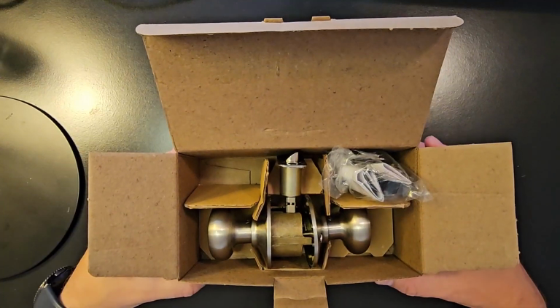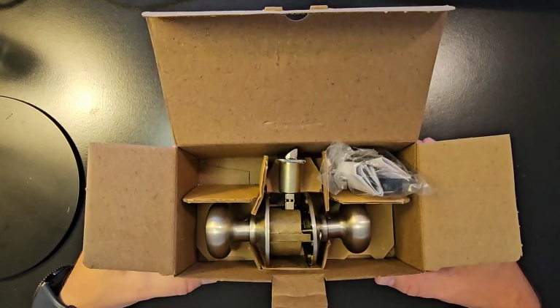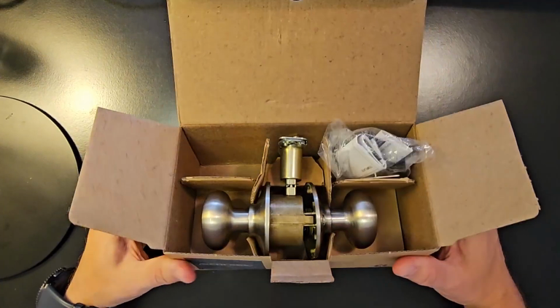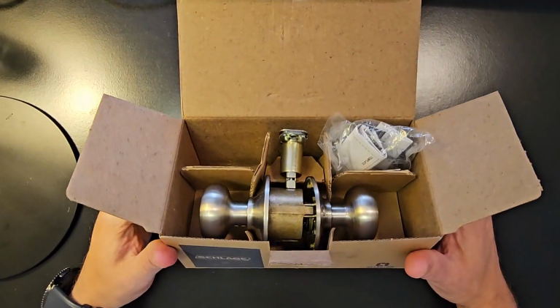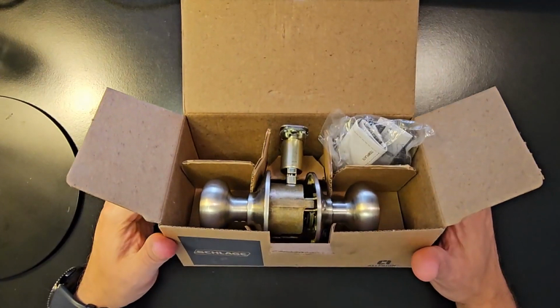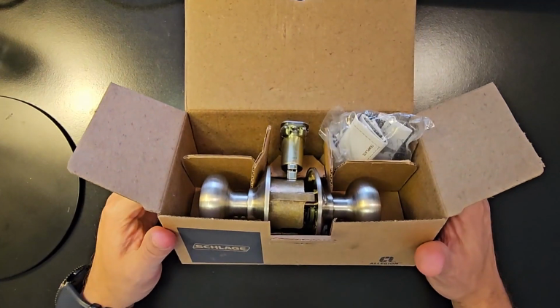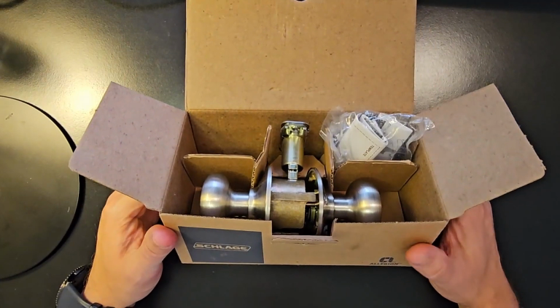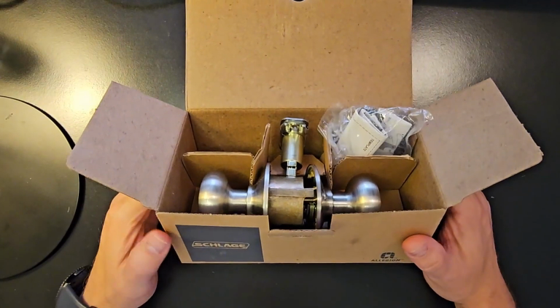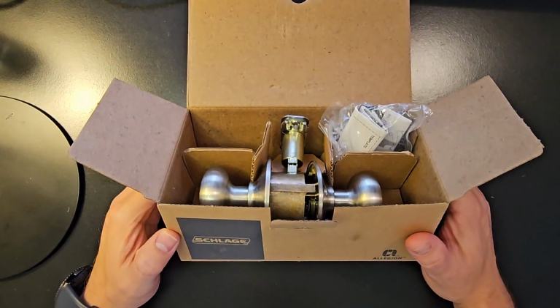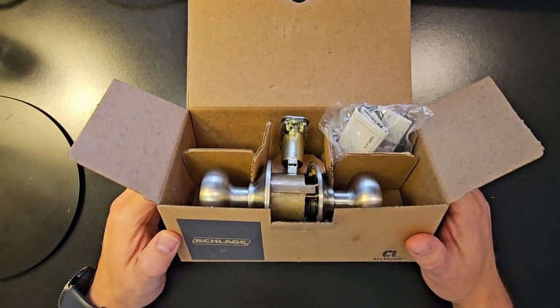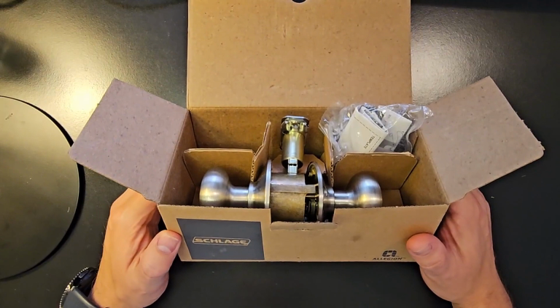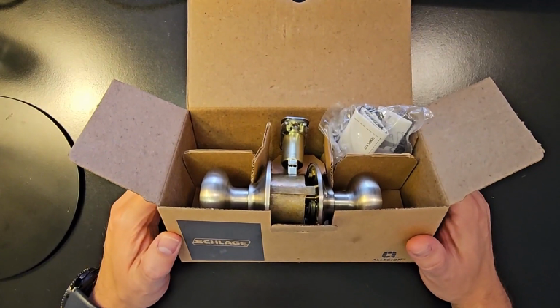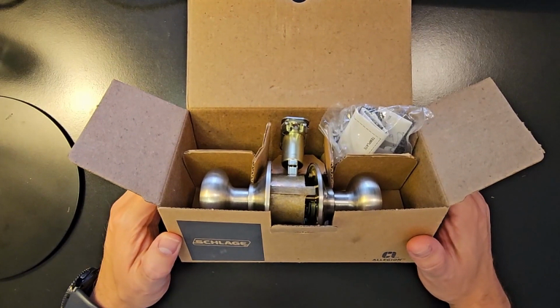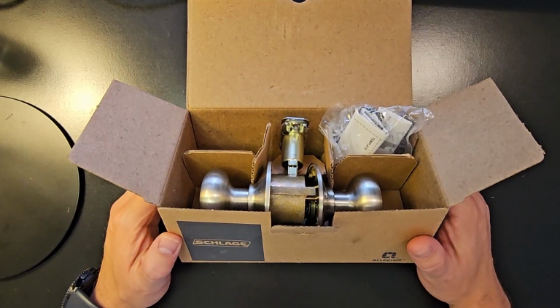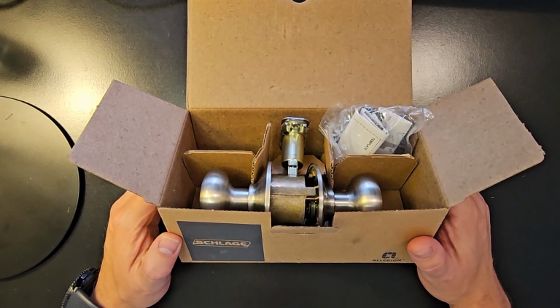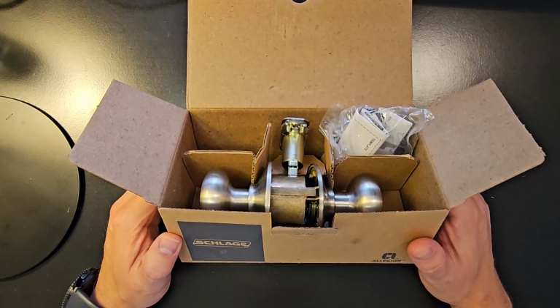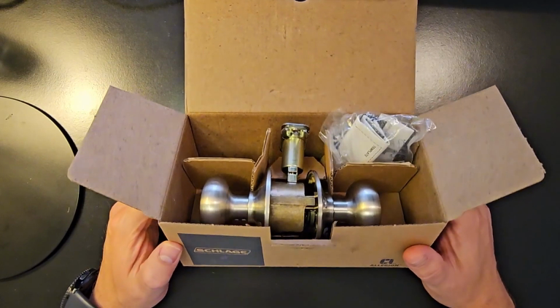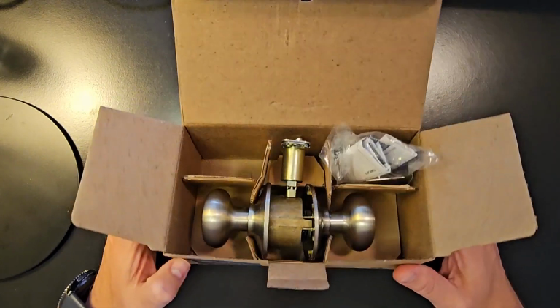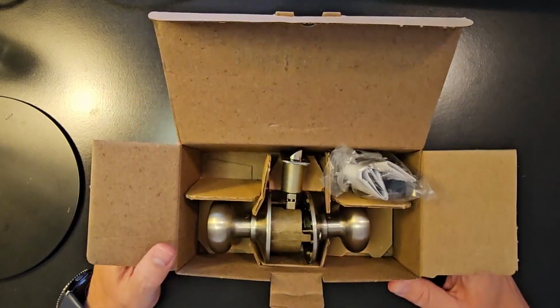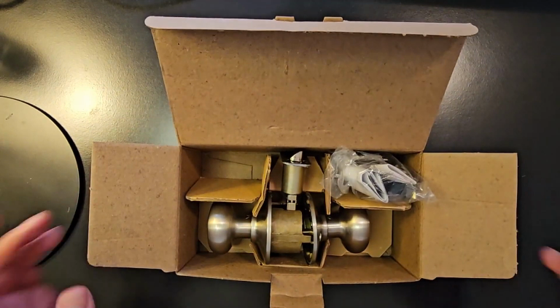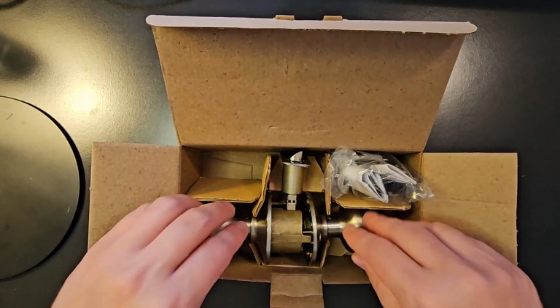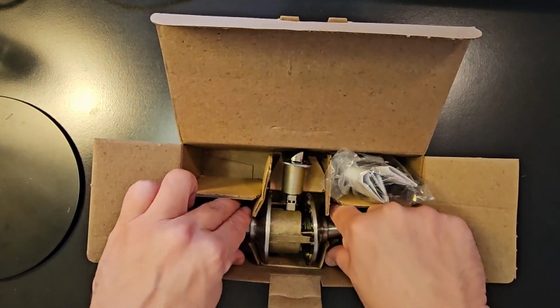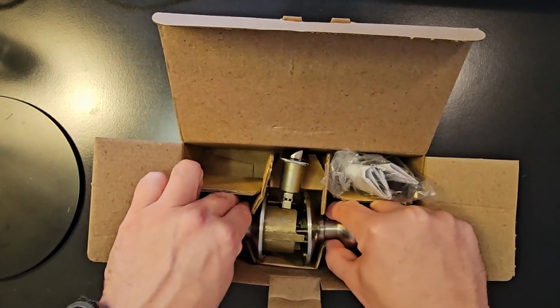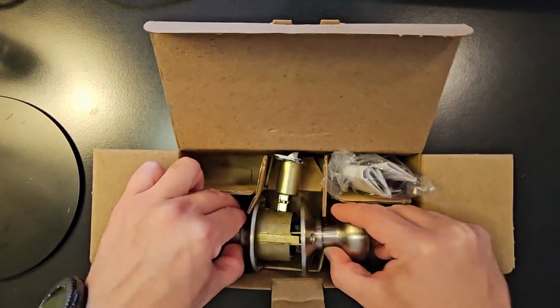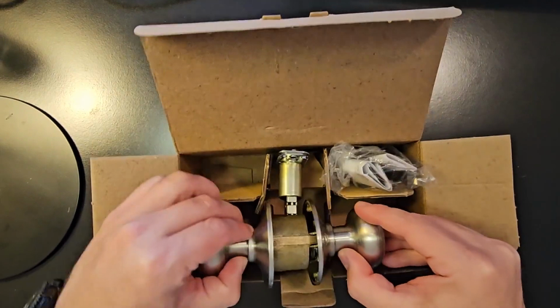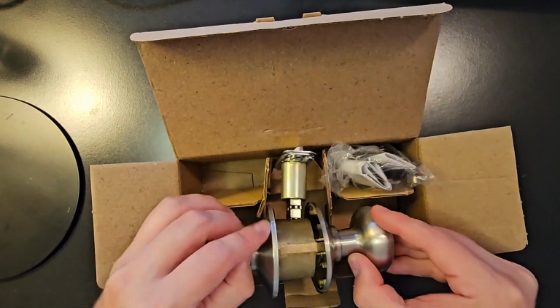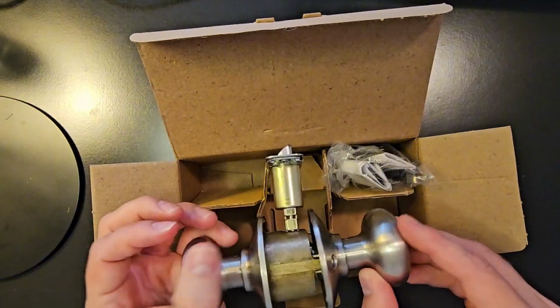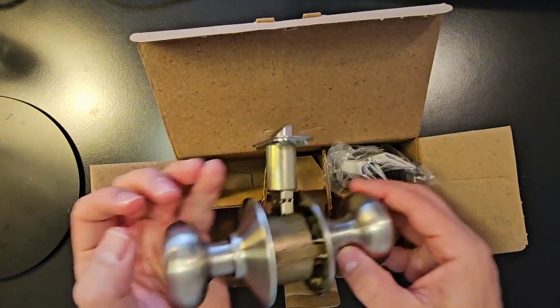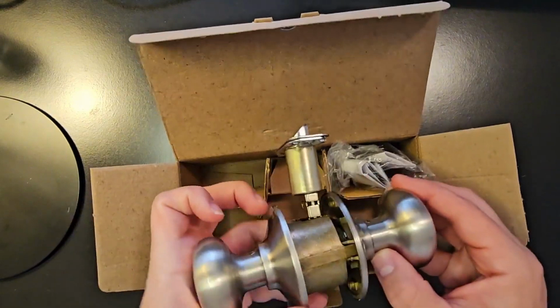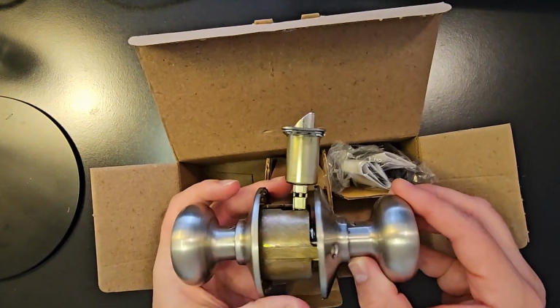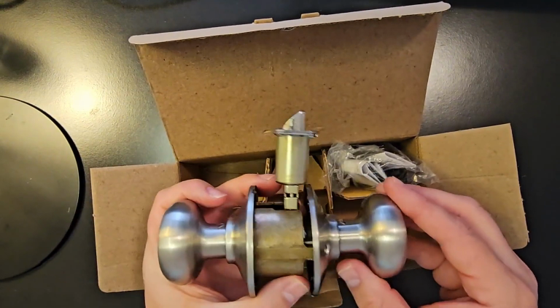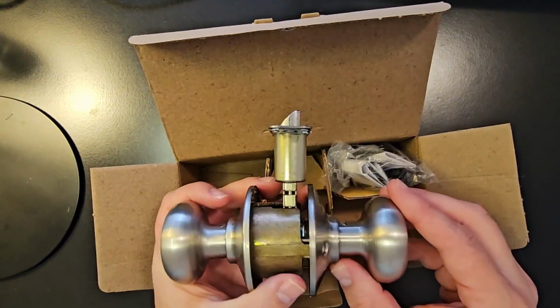Hey everybody, Scott here. Just wanted to show you this Plymouth doorknob by Schlage in satin nickel that we got to be able to match one of the other locks on our doors.